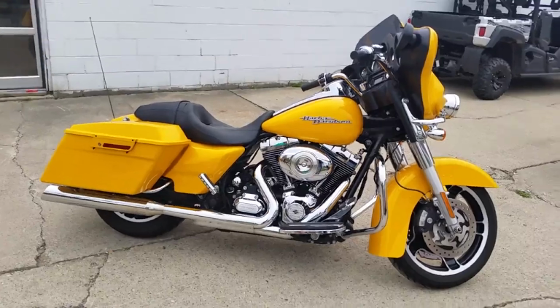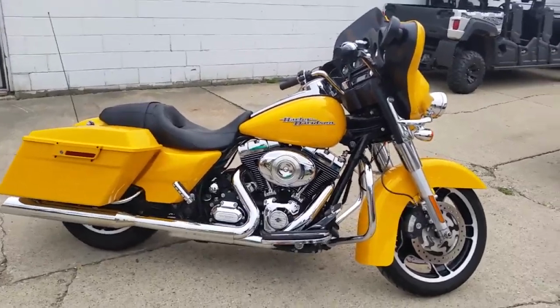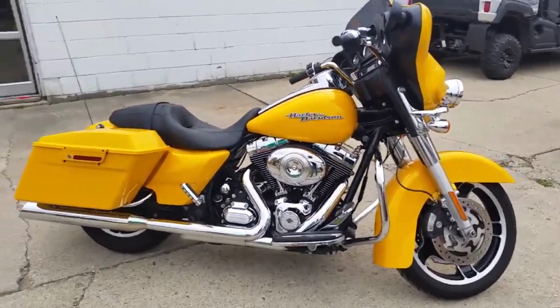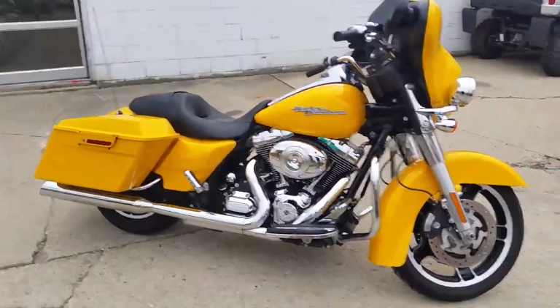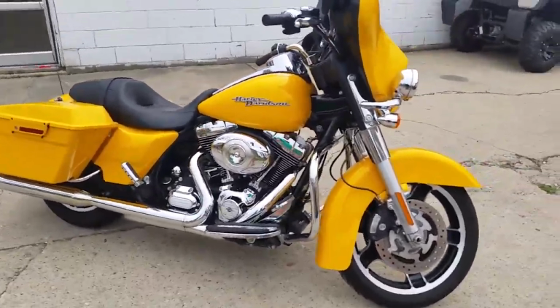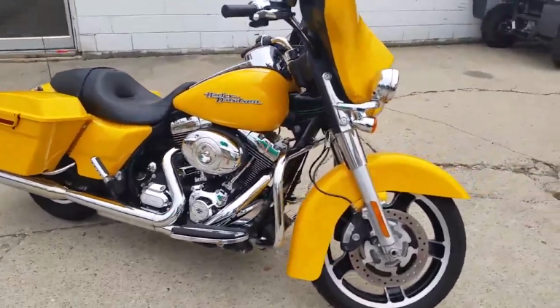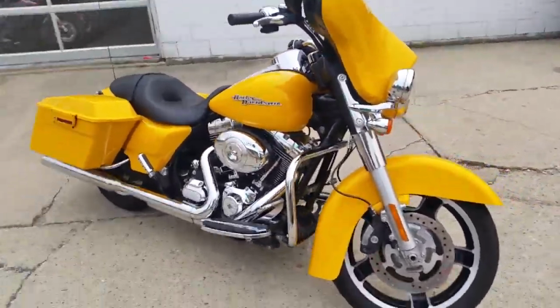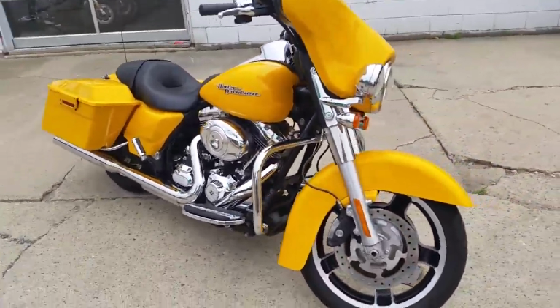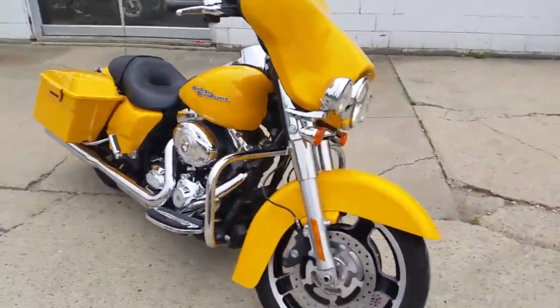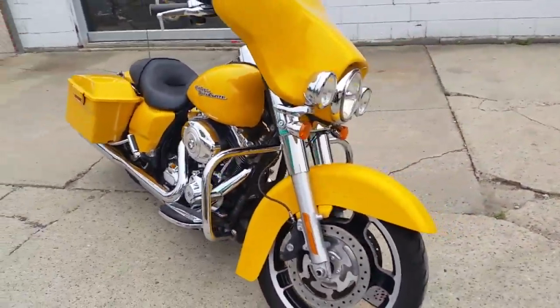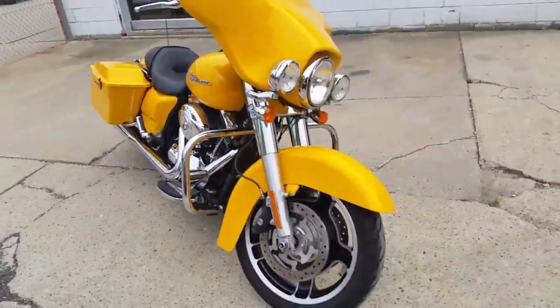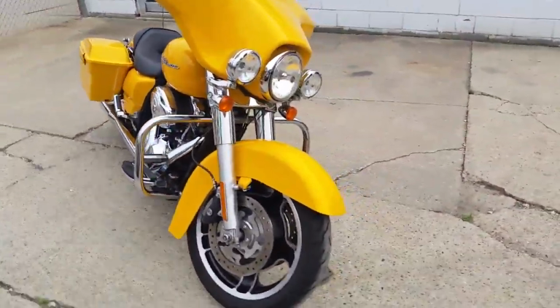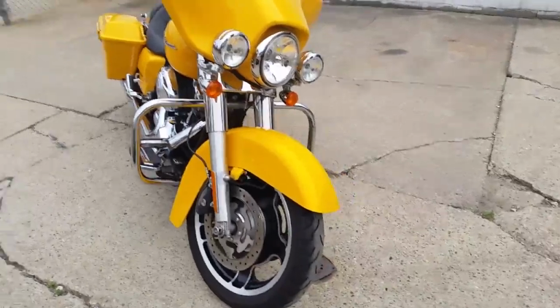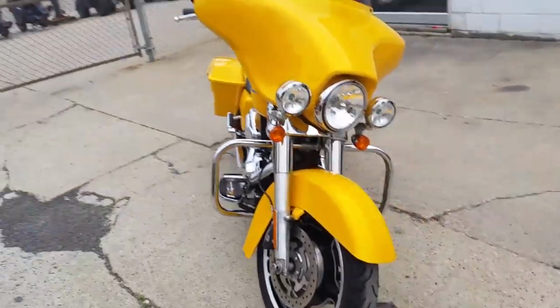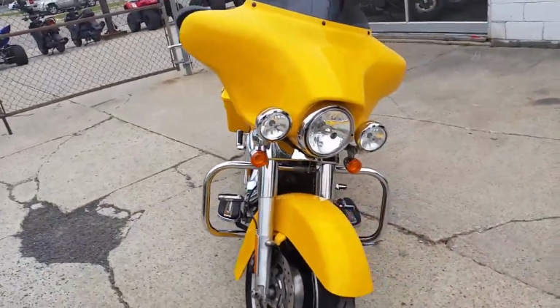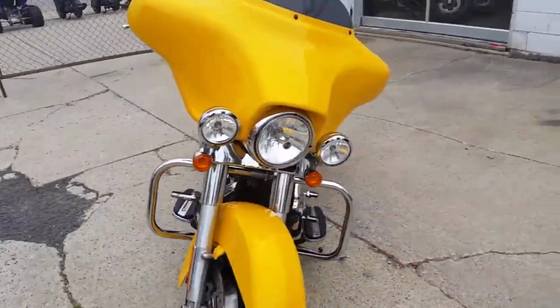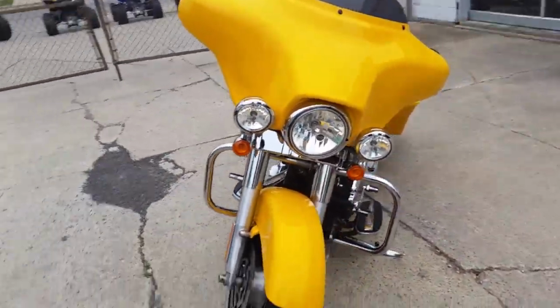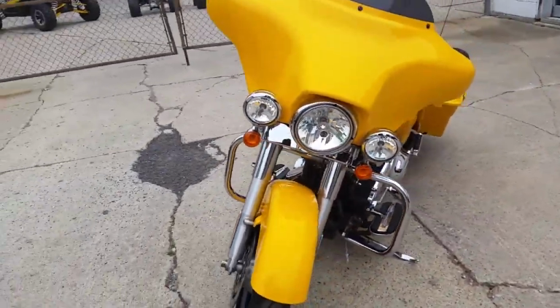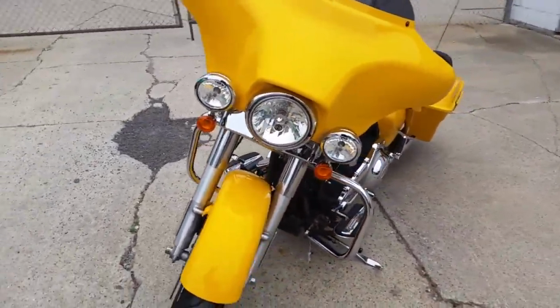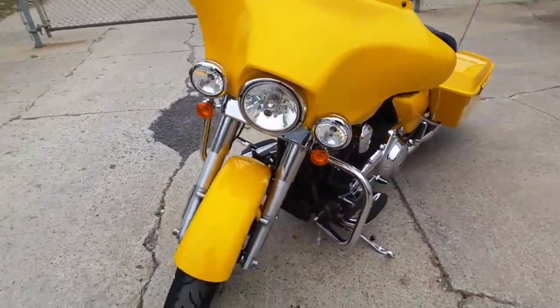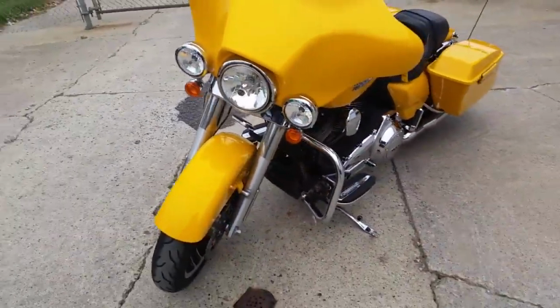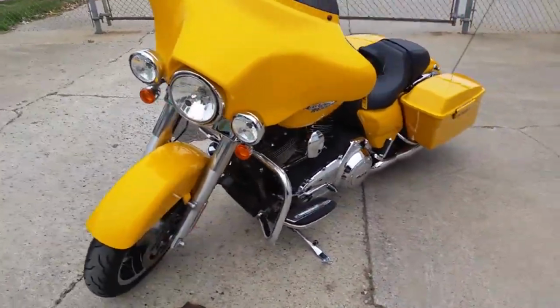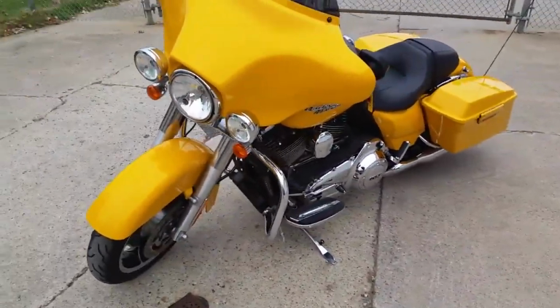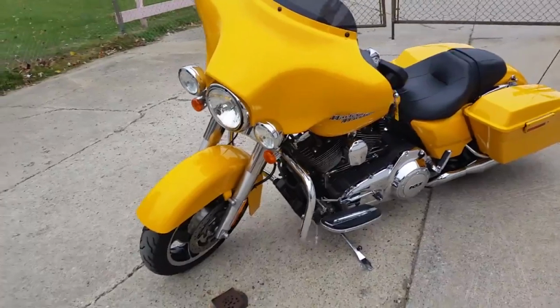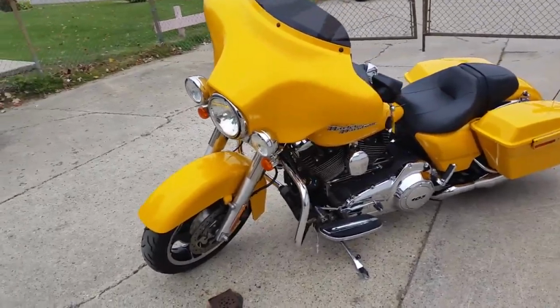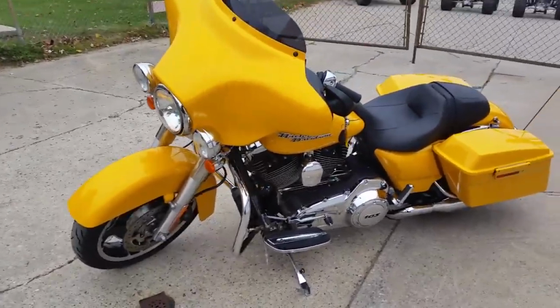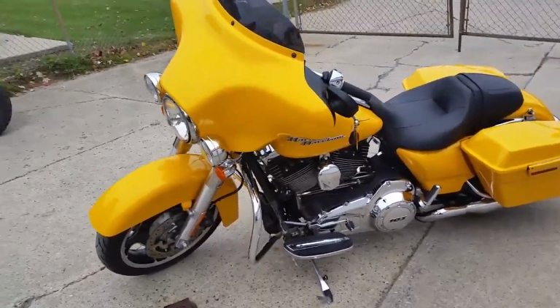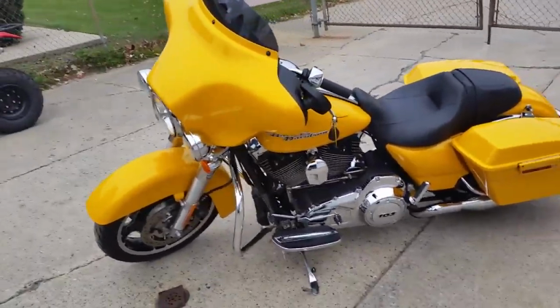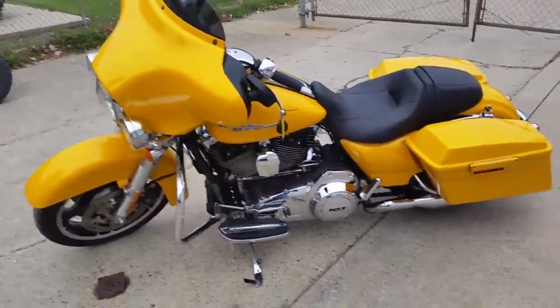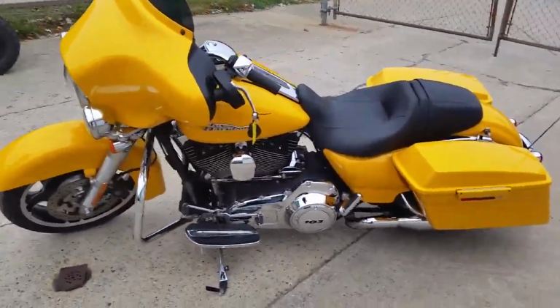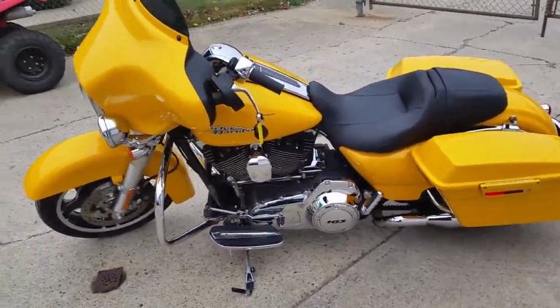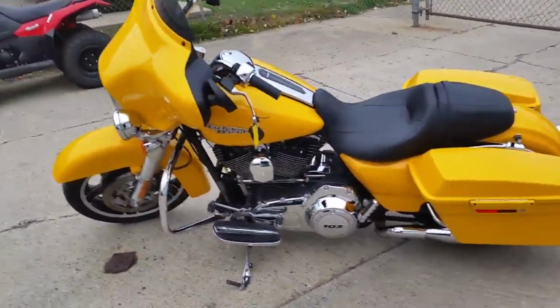We have a 2013 Harley-Davidson Street Glide 103 cubic inch motorcycle for sale in chrome yellow pearl. This bike is a must-see — the paint and chrome shine like new. This Street Glide will turn heads wherever you go.